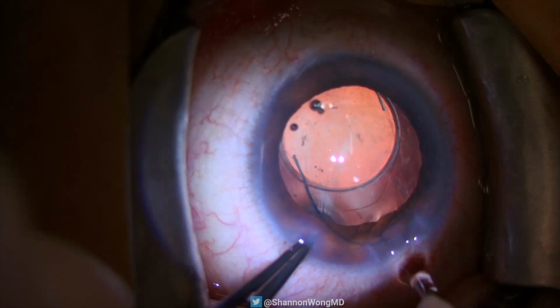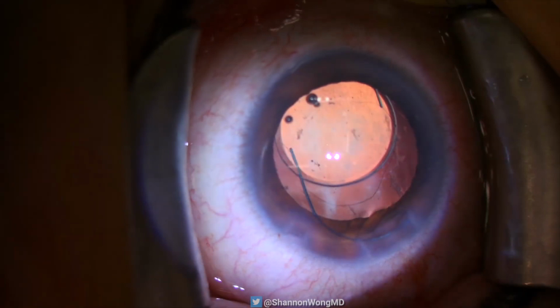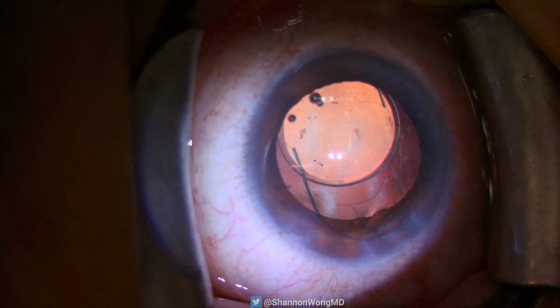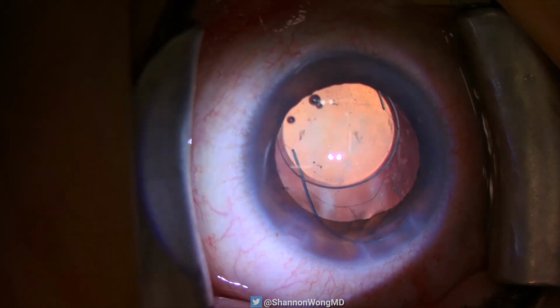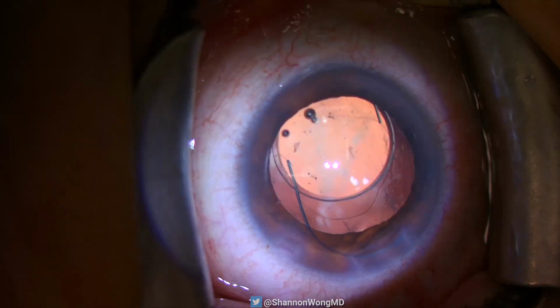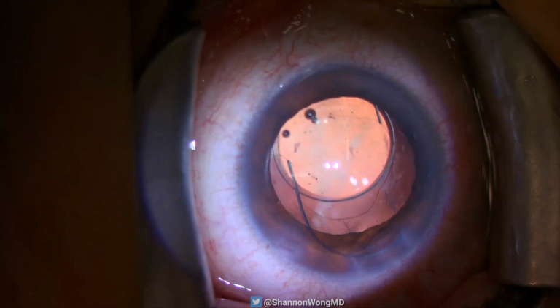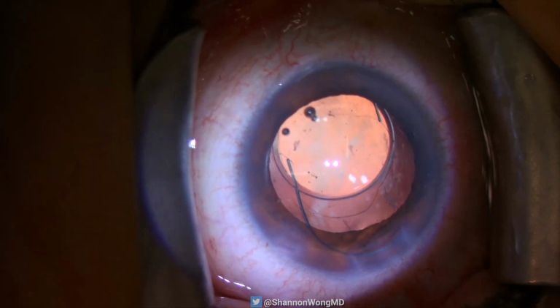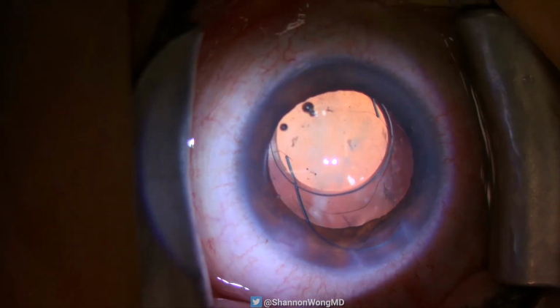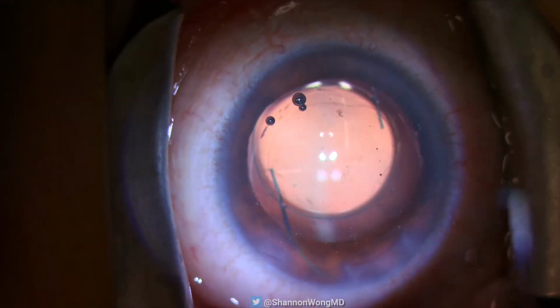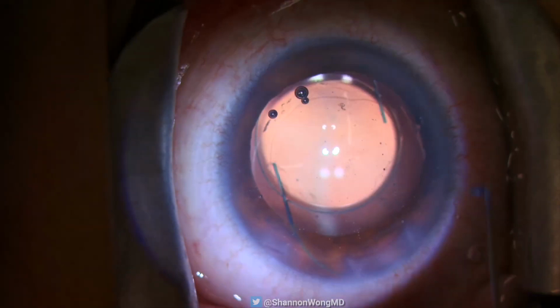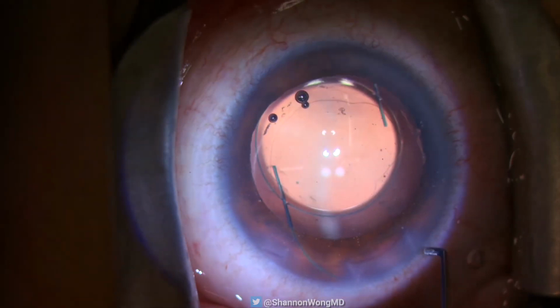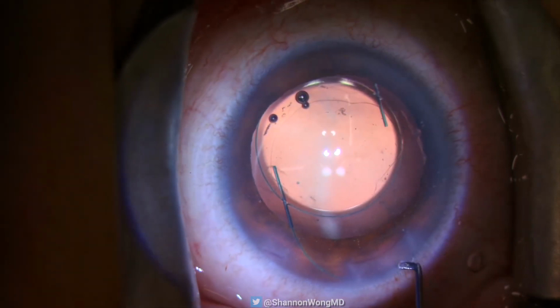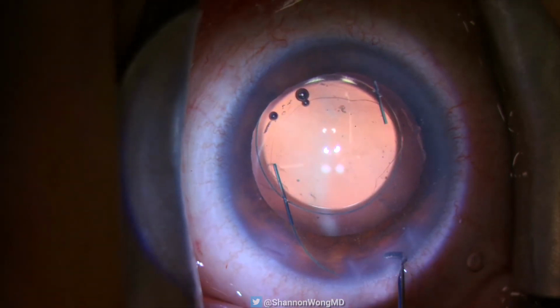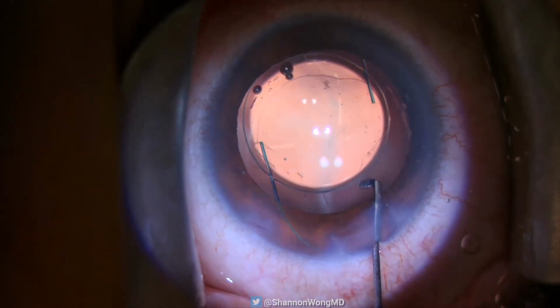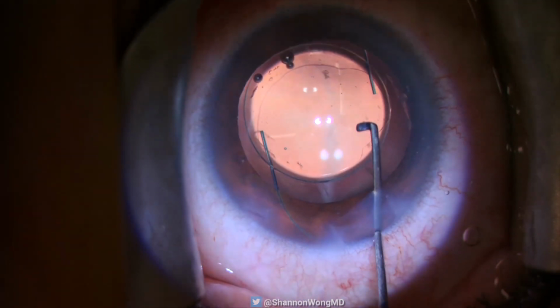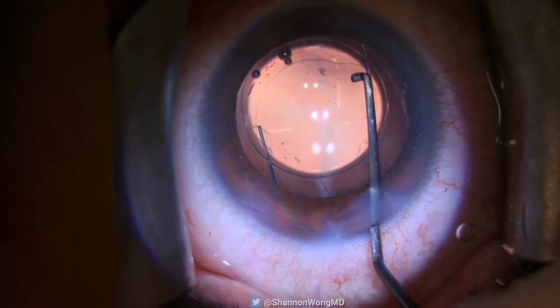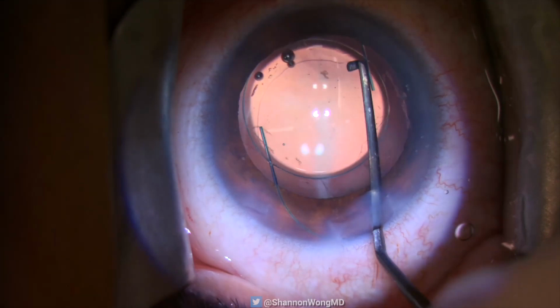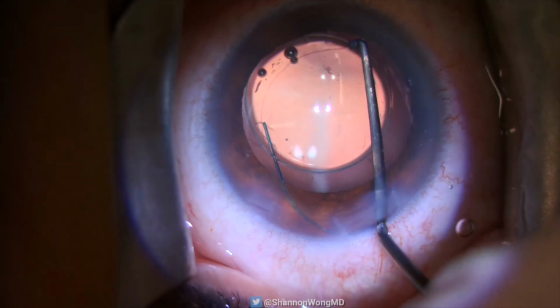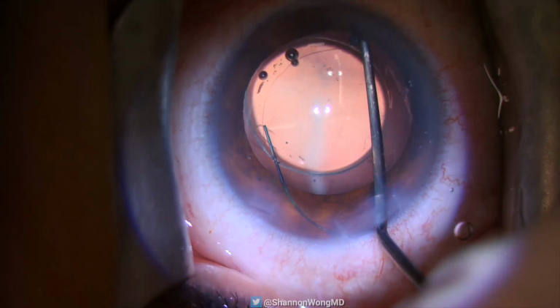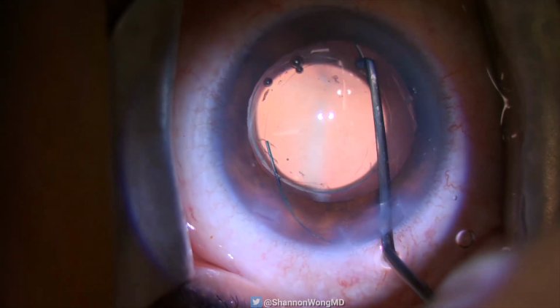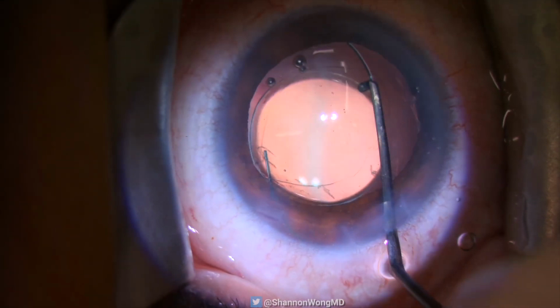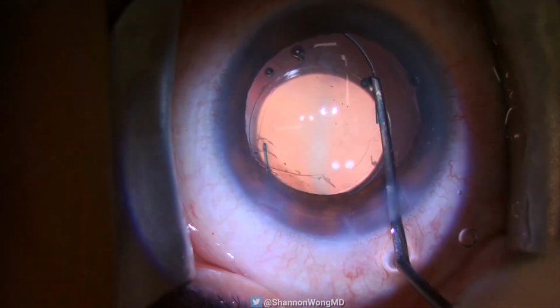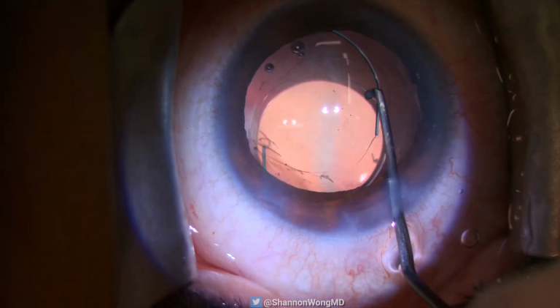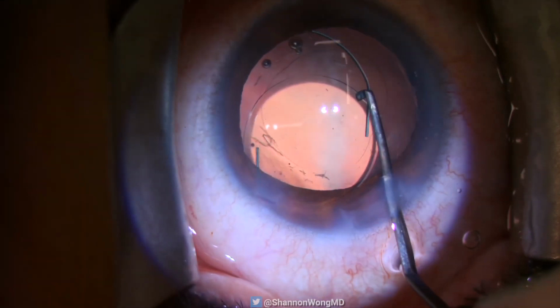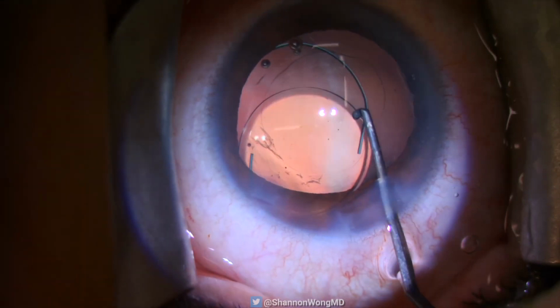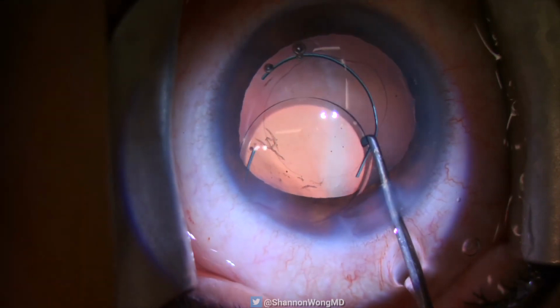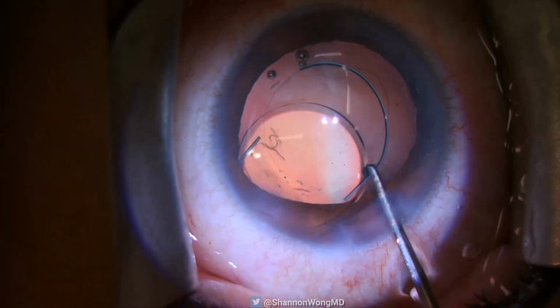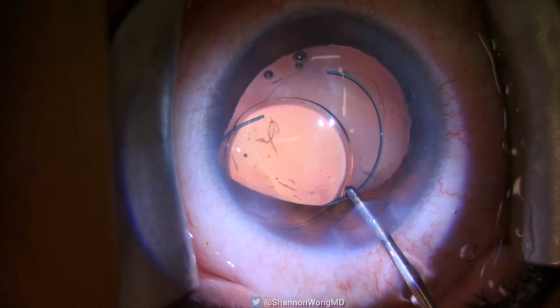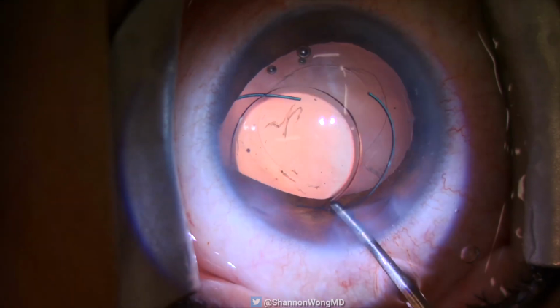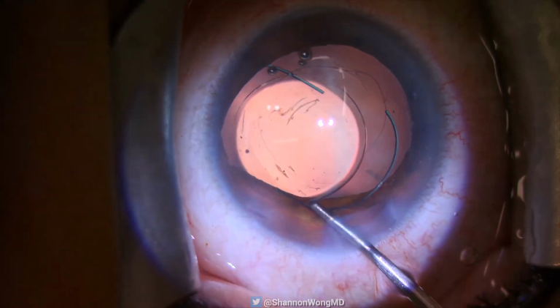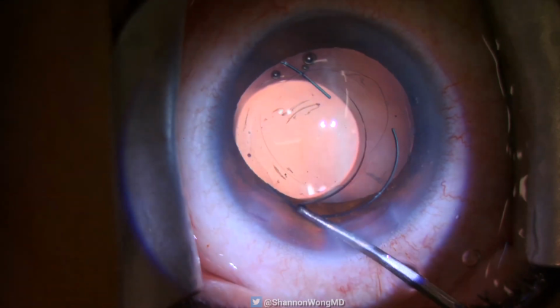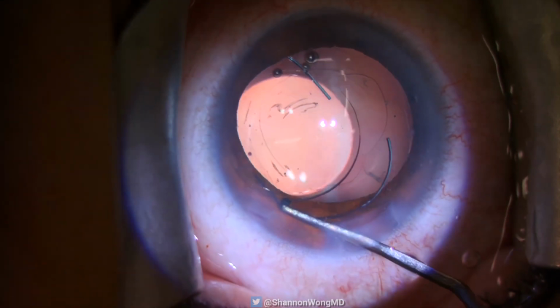Because the LI-61AO is an aspheric lens, small amounts of lens decentration are inconsequential. But we still want the lens to be as centered as possible.